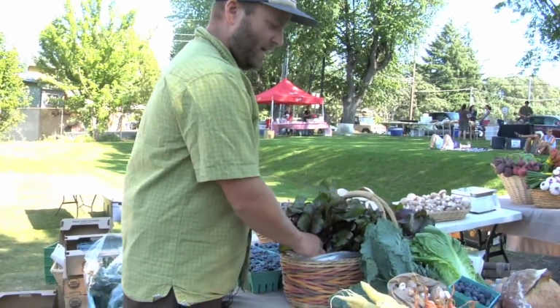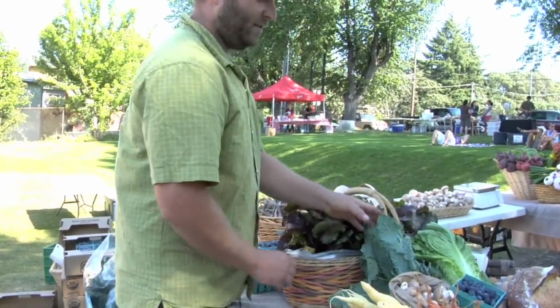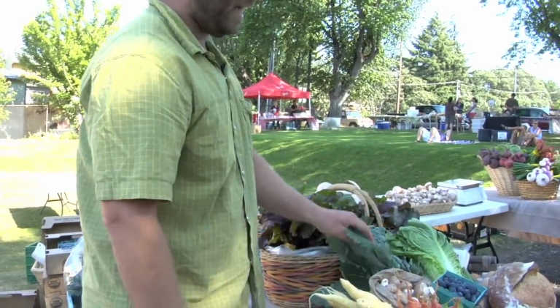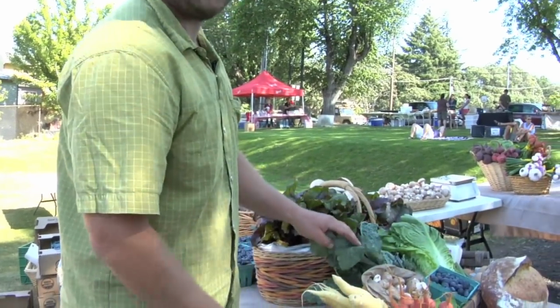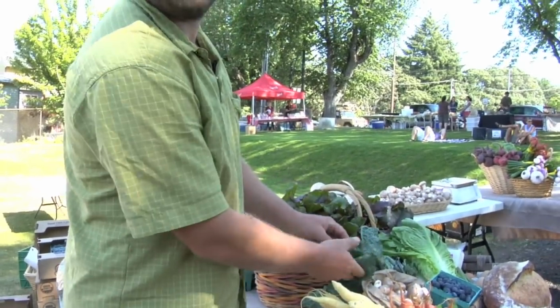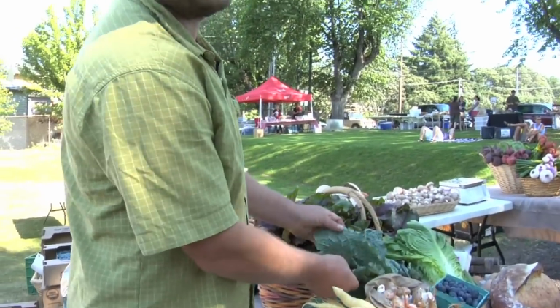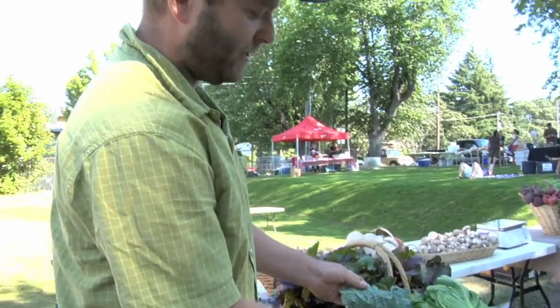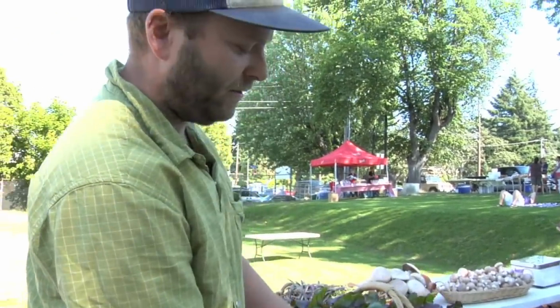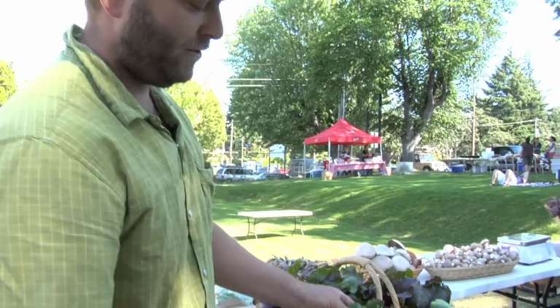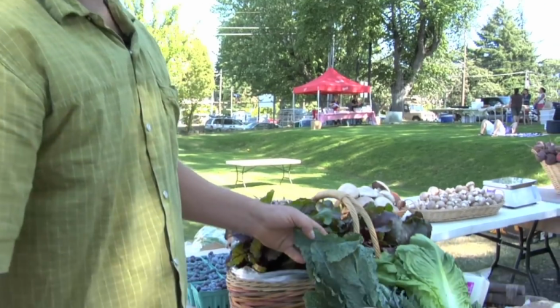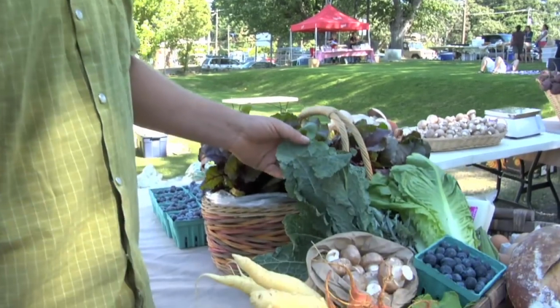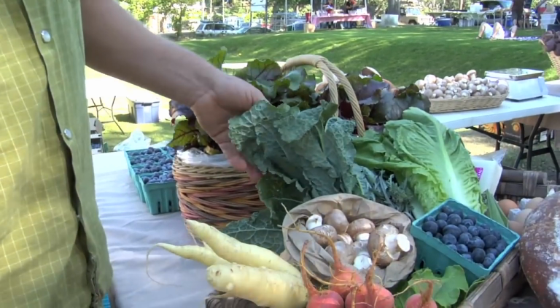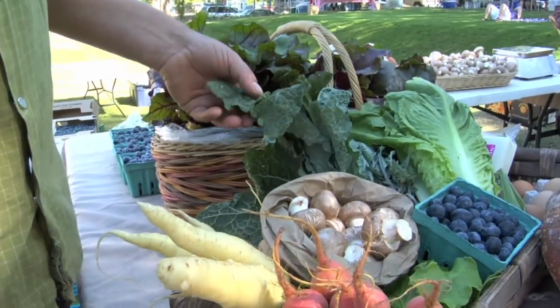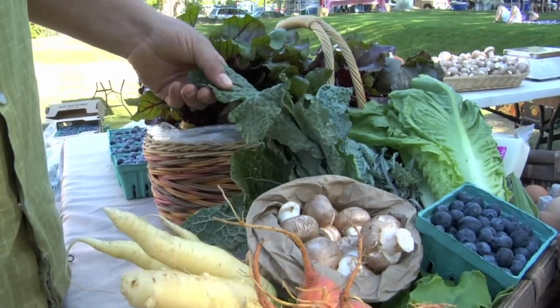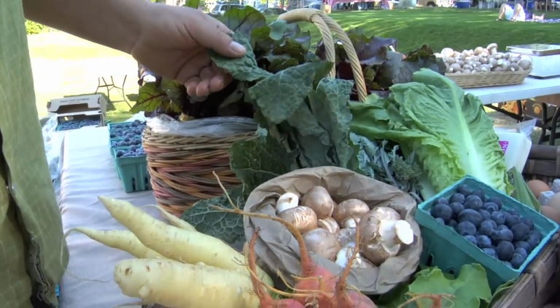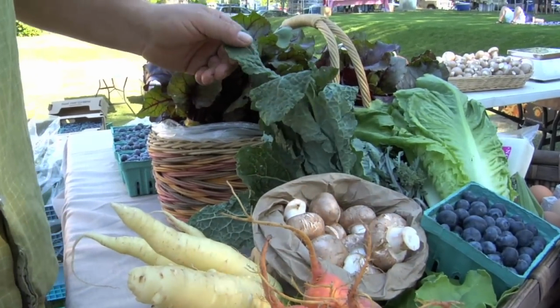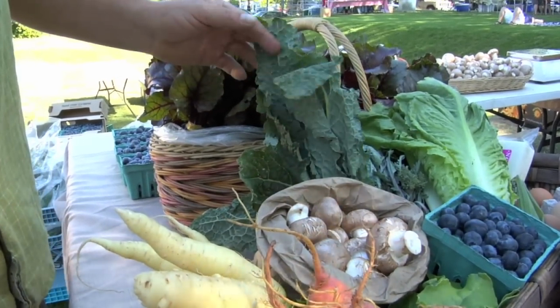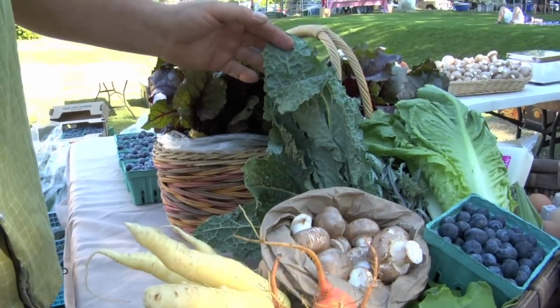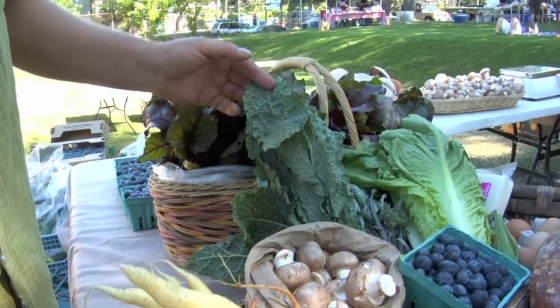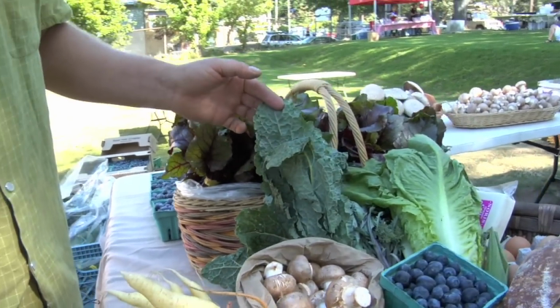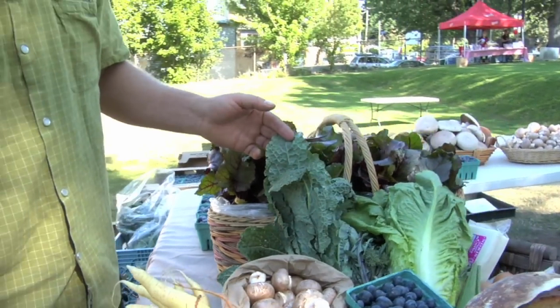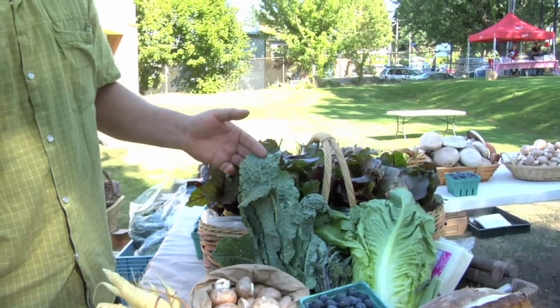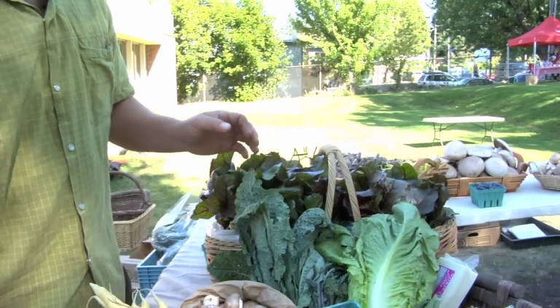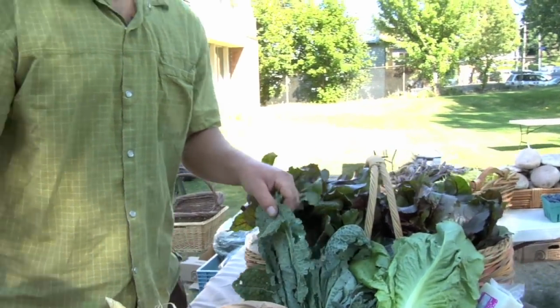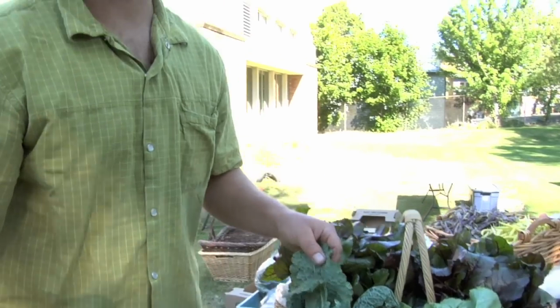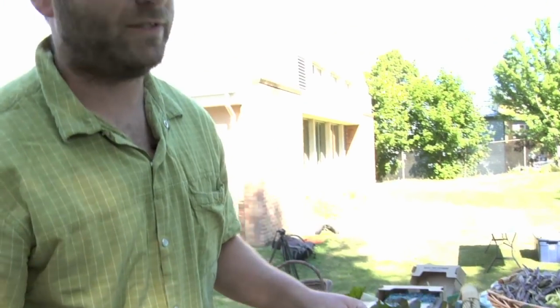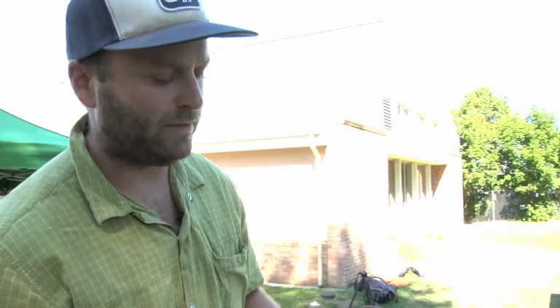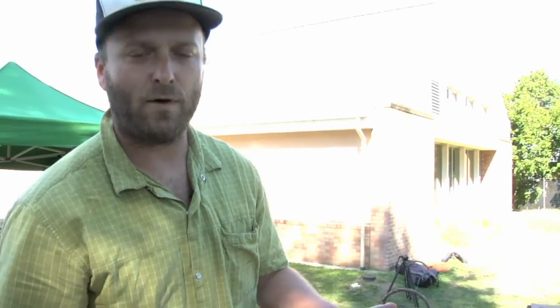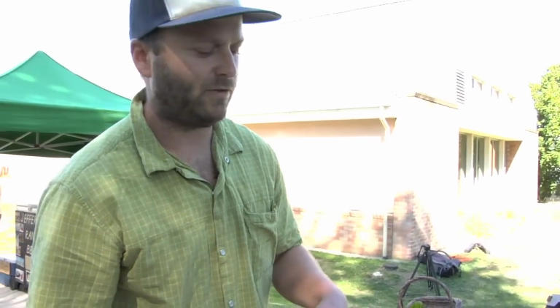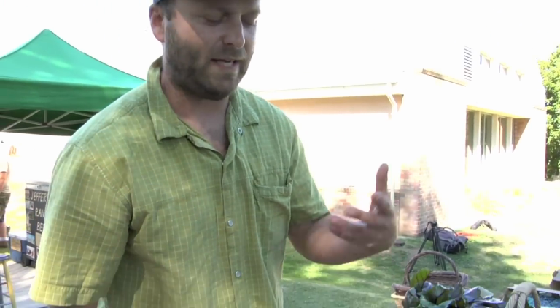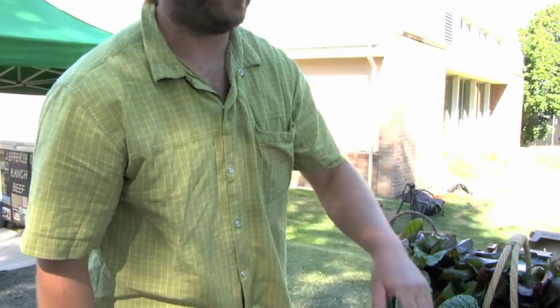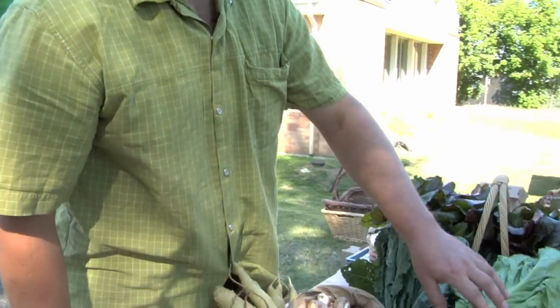This is your classic Italian lacinato kale — really great year-round. Farmers are lucky to get to grow this year-round; we can harvest it in January or July. It's great in a fresh salad with balsamic vinaigrette, lots of lemon and garlic.